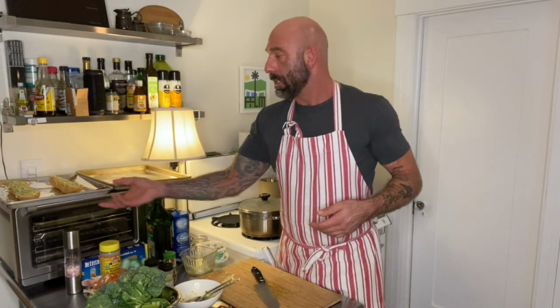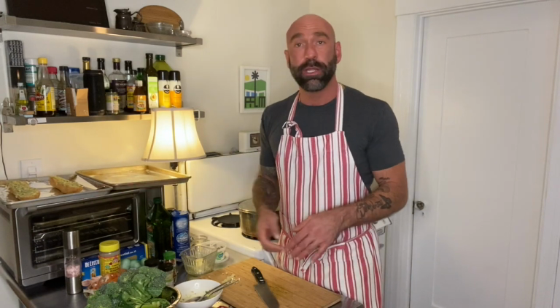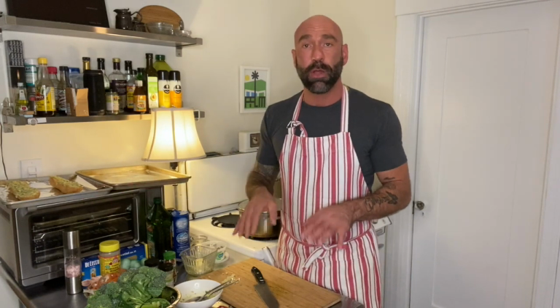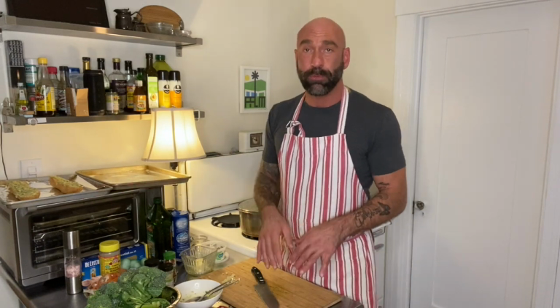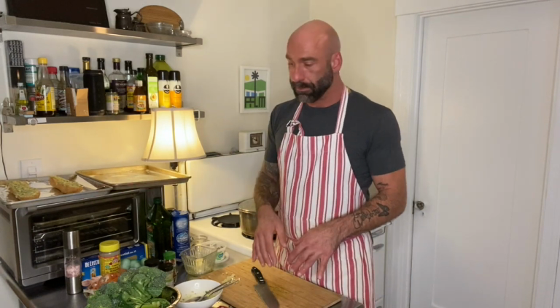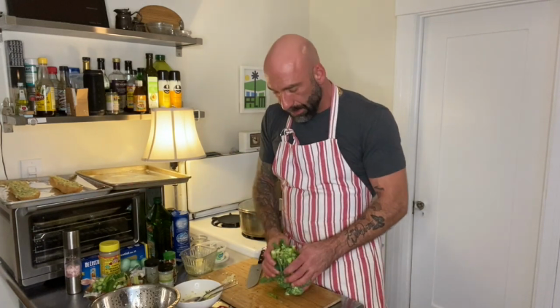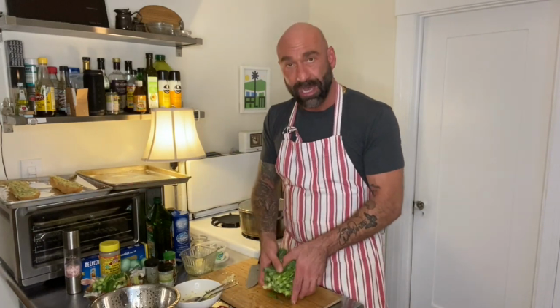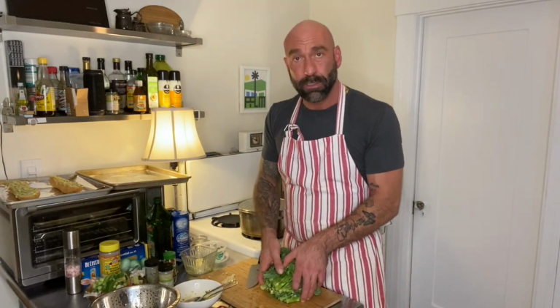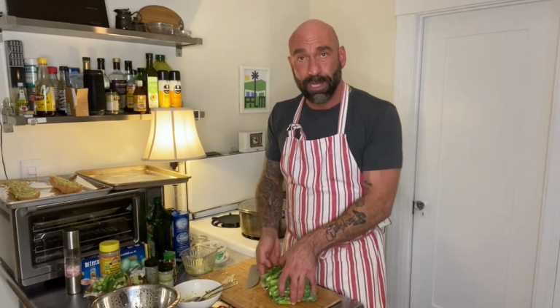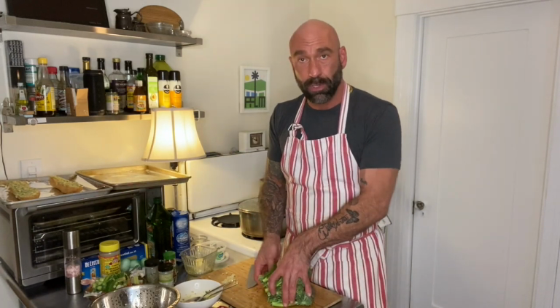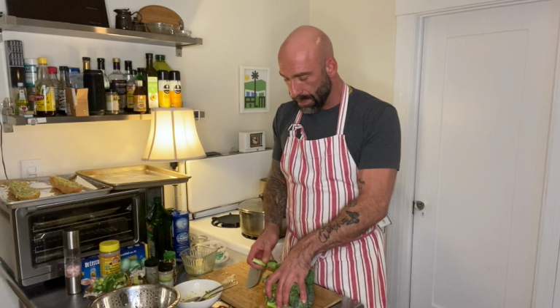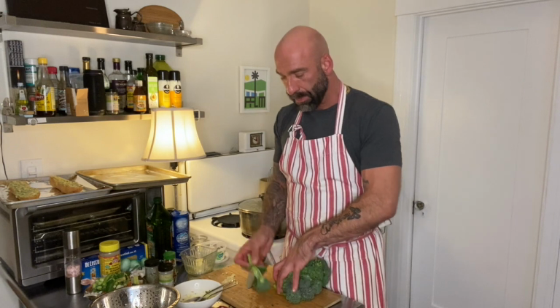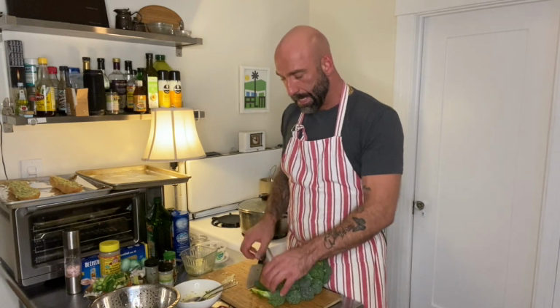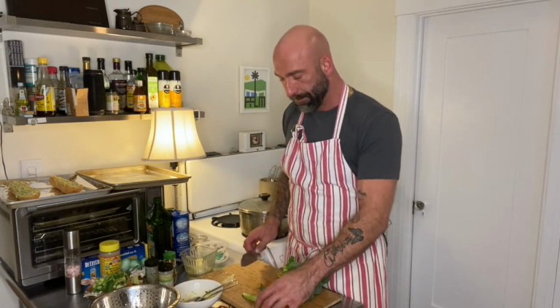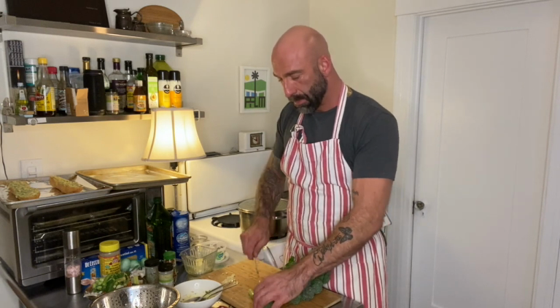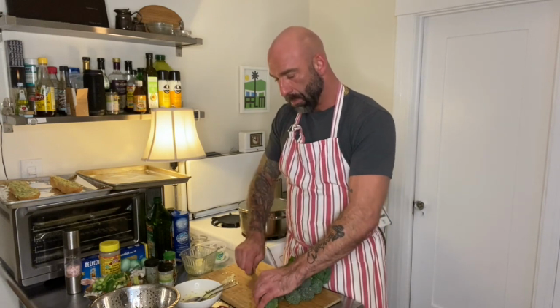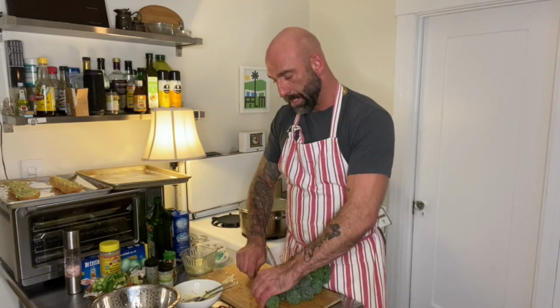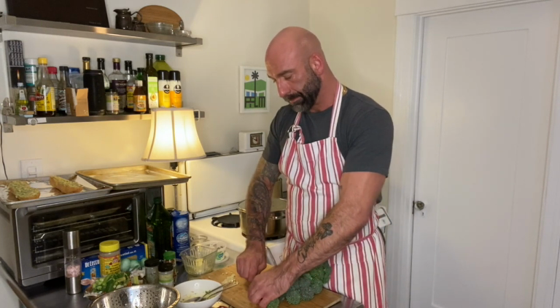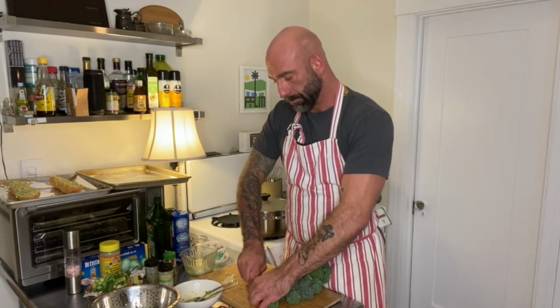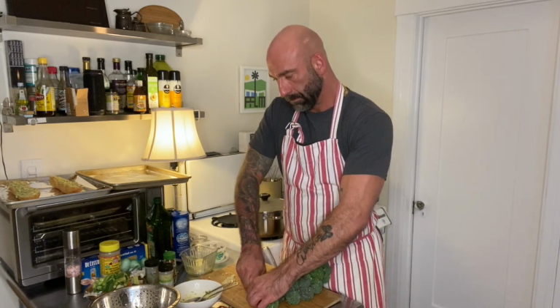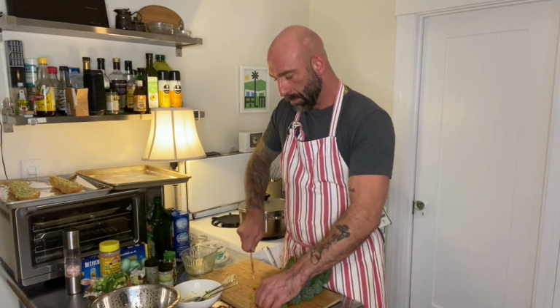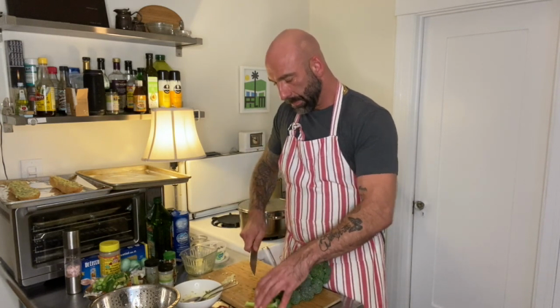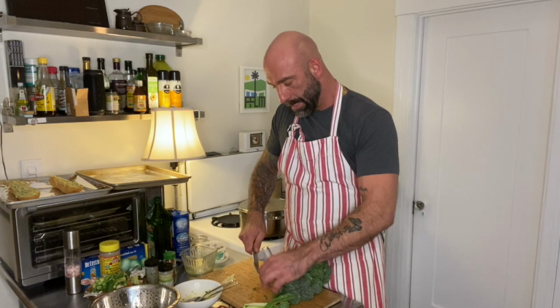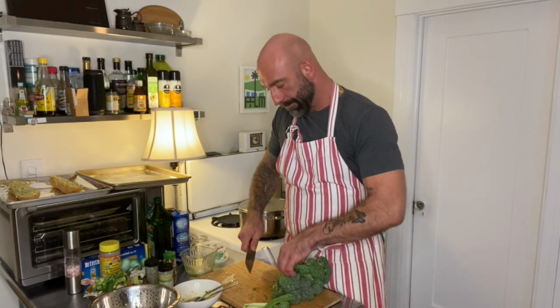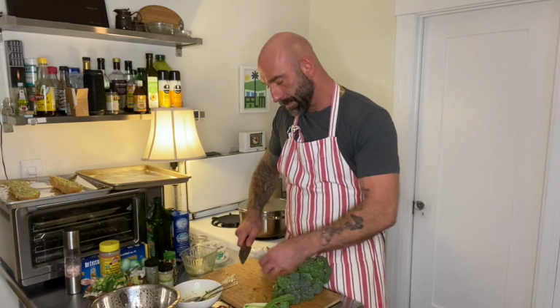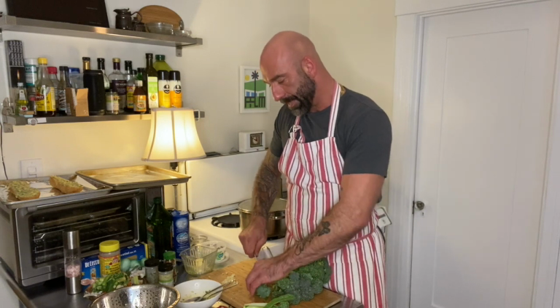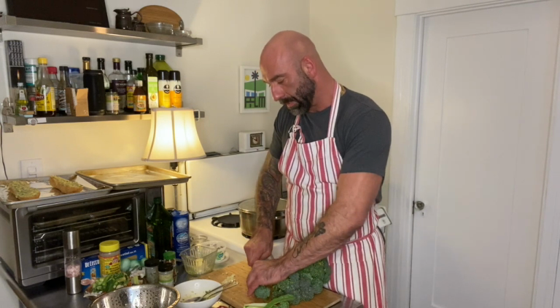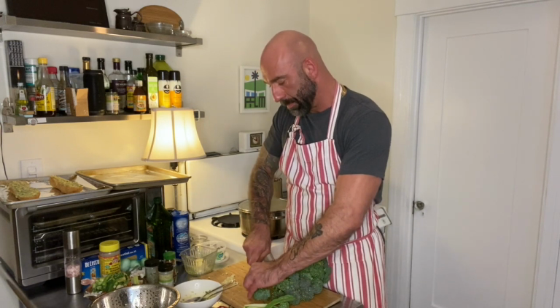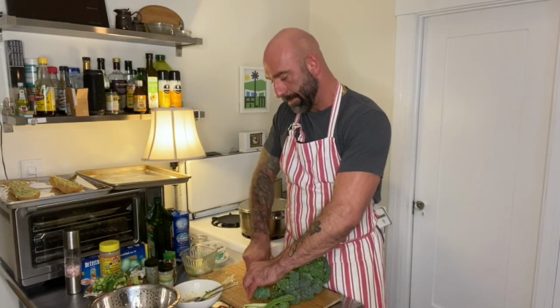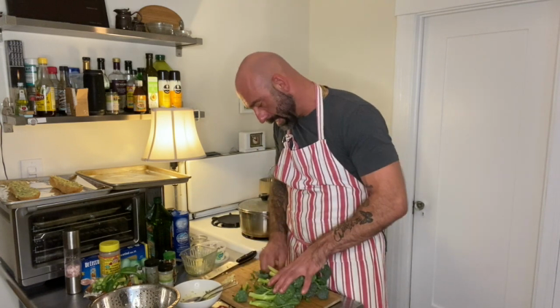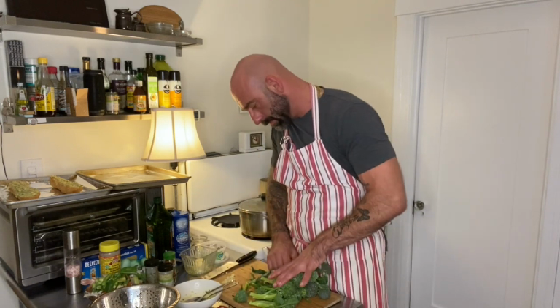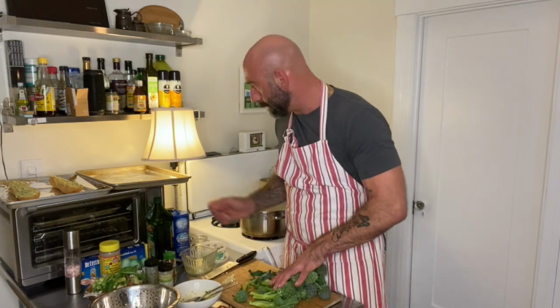Now I want to get my broccolini ready. Look for any fat stalks and cut those in half lengthways — cut that in half like this. The rest is good.